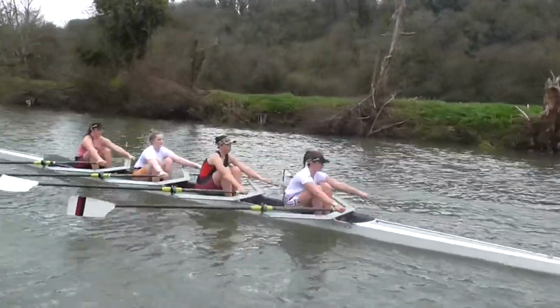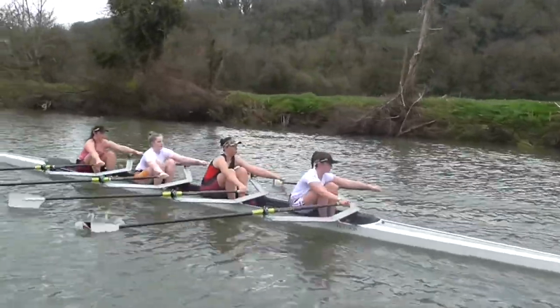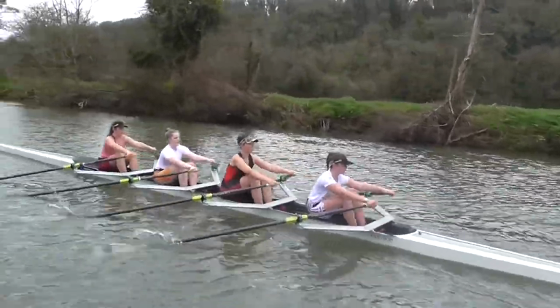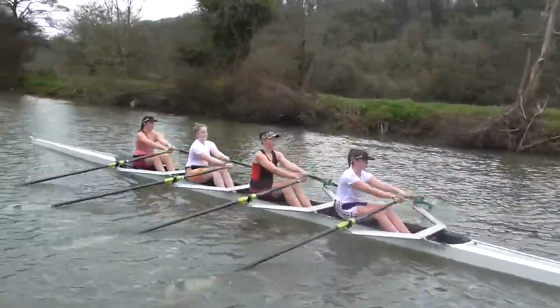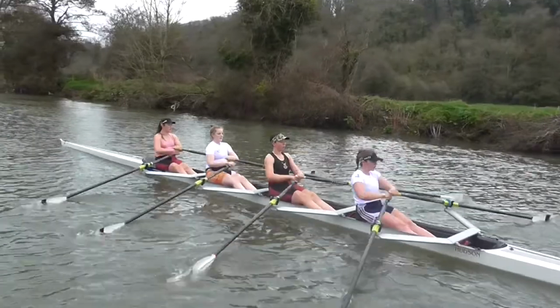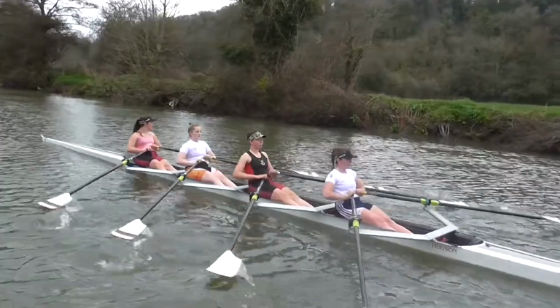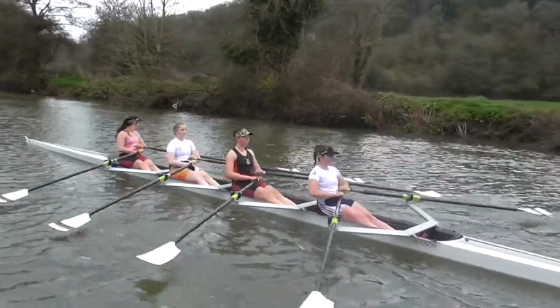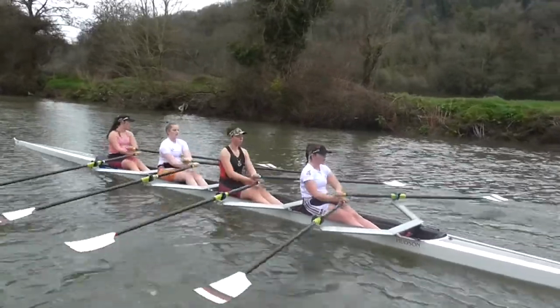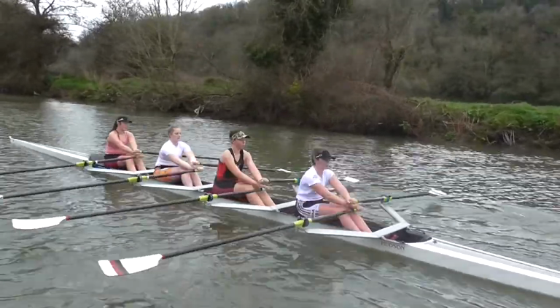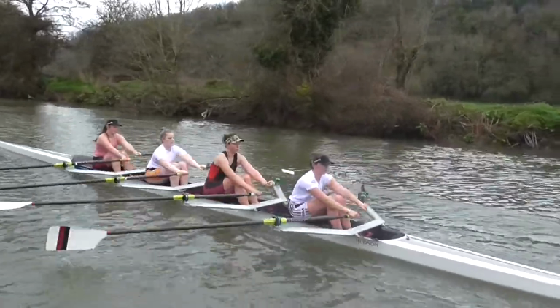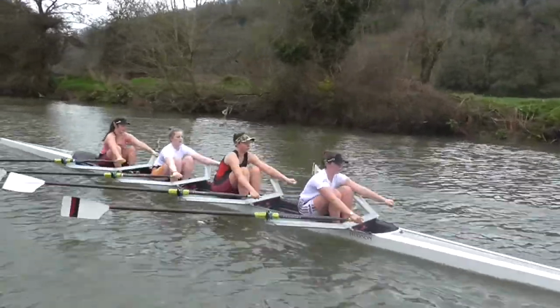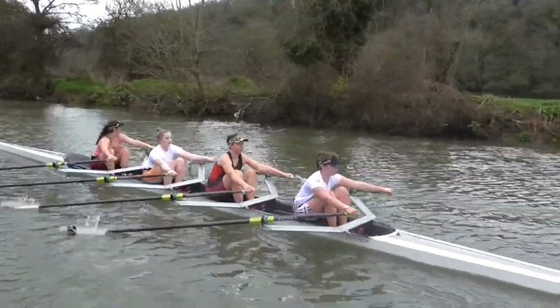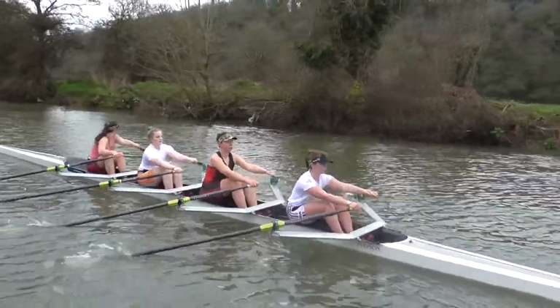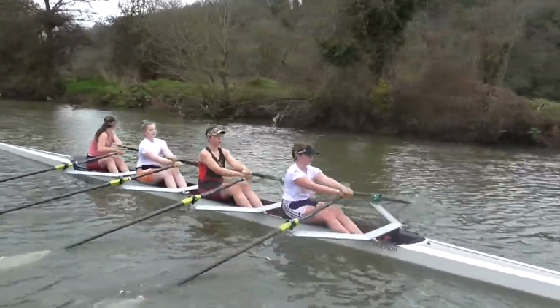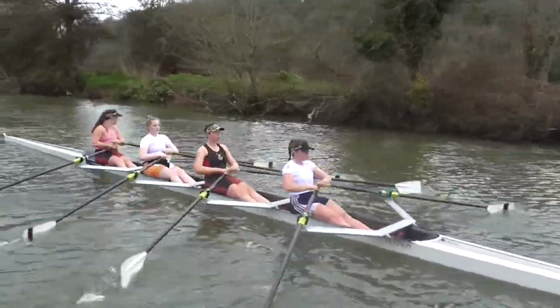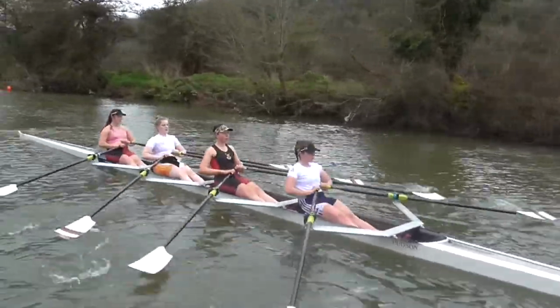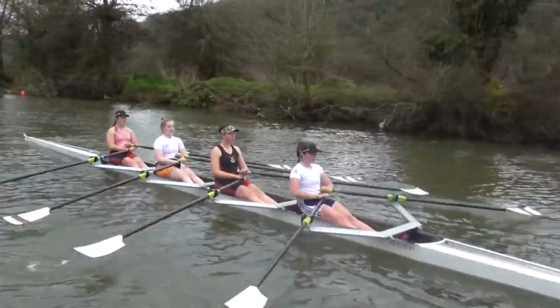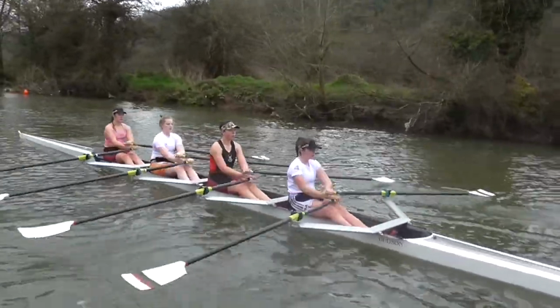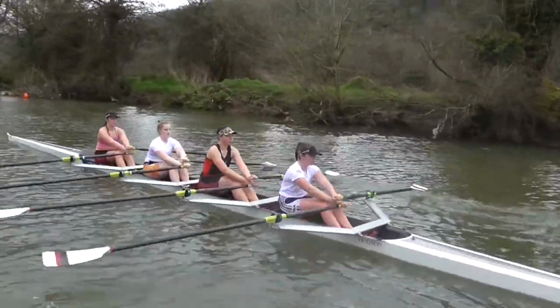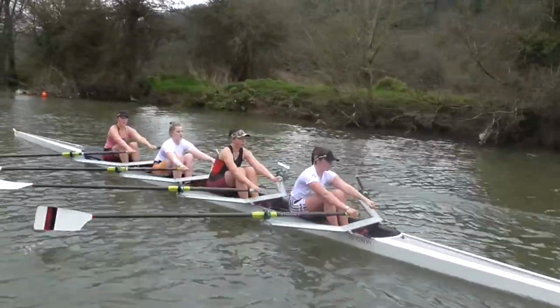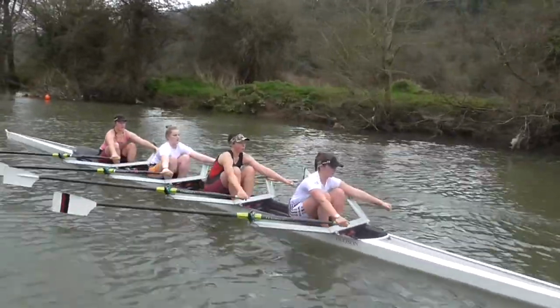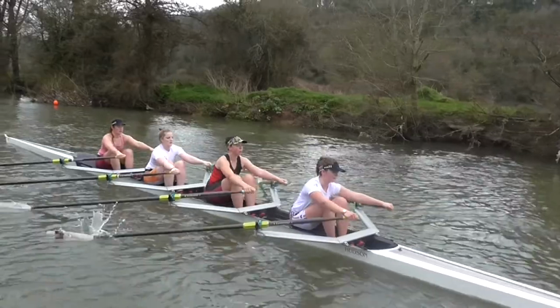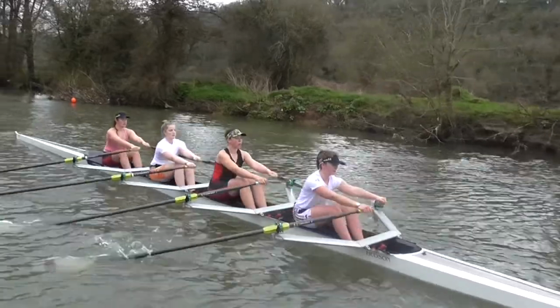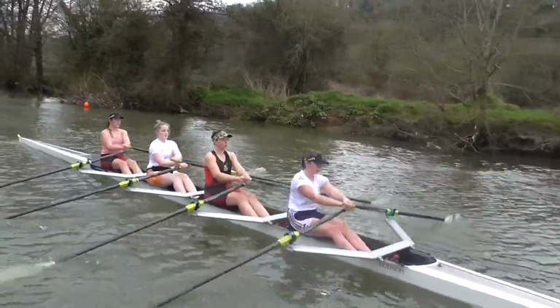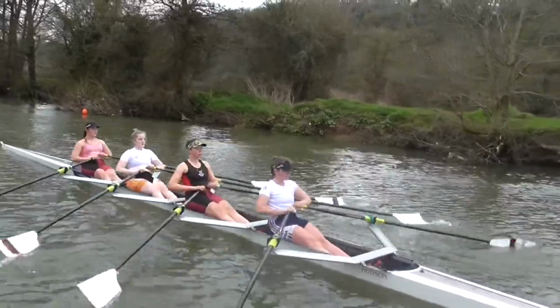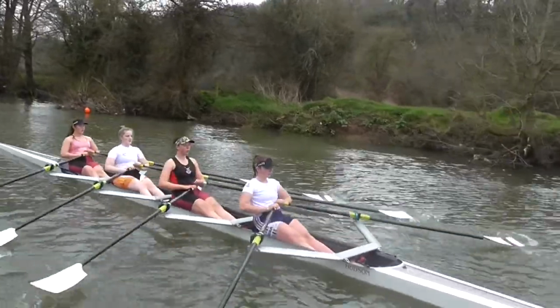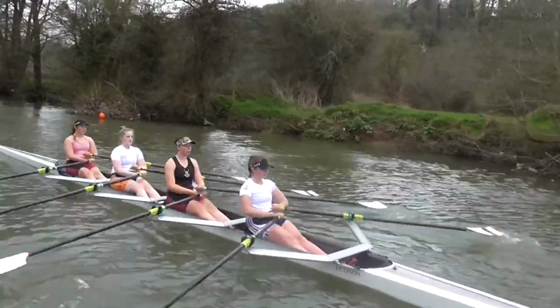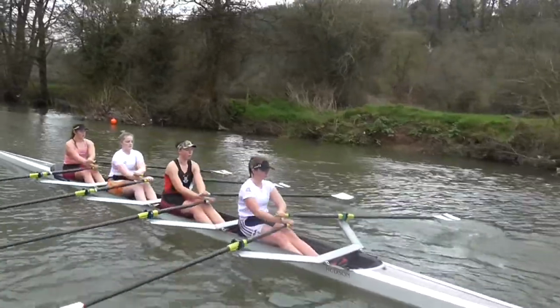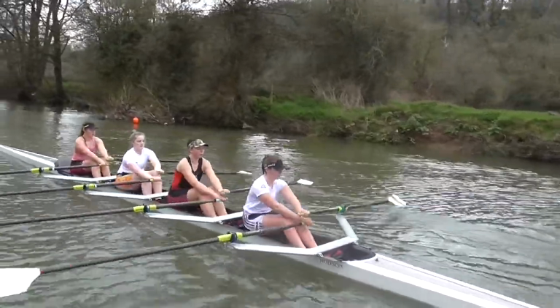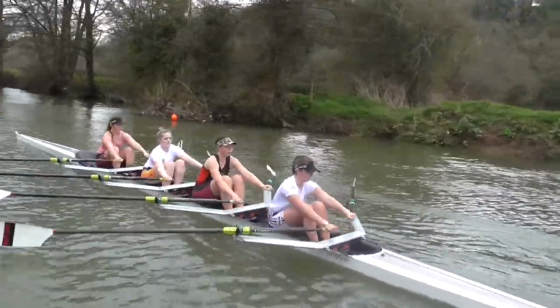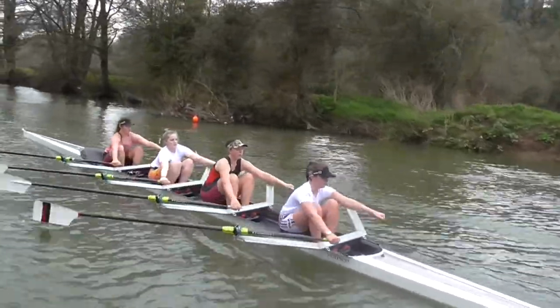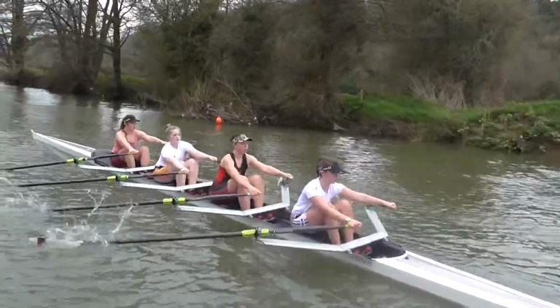Georgia, the pair's just ahead of us so in a second you can just move out to the middle. Hopefully they should tuck in.